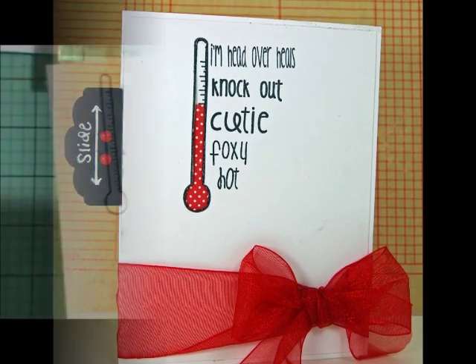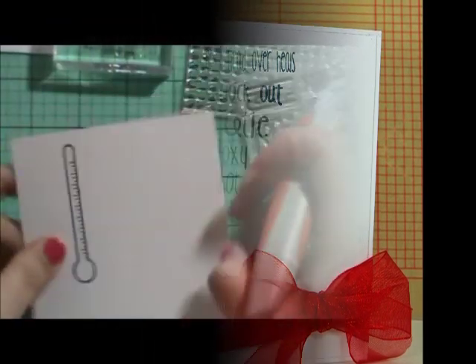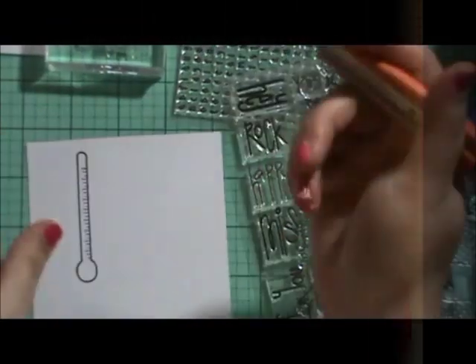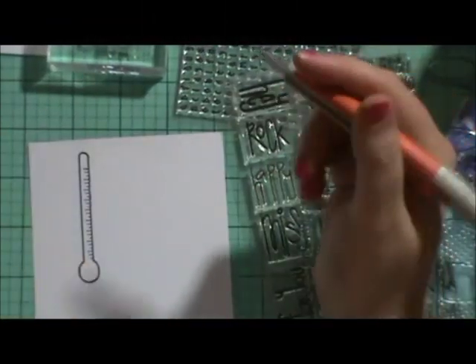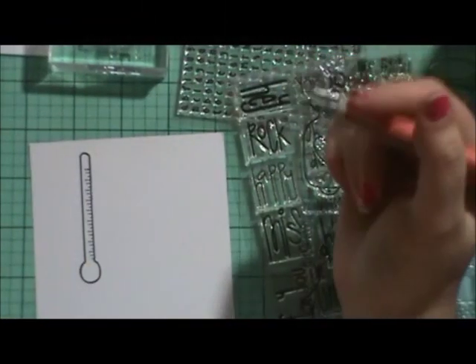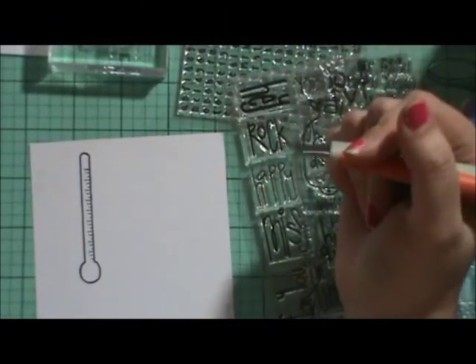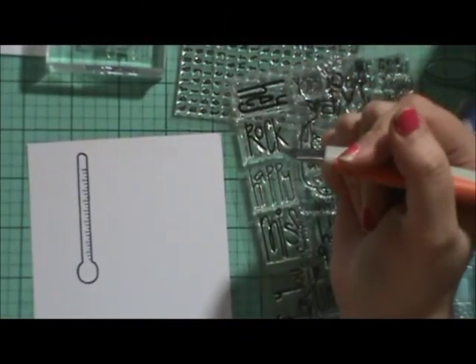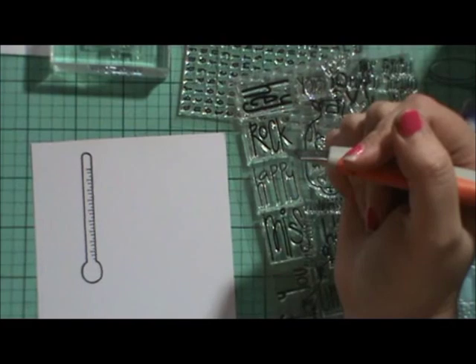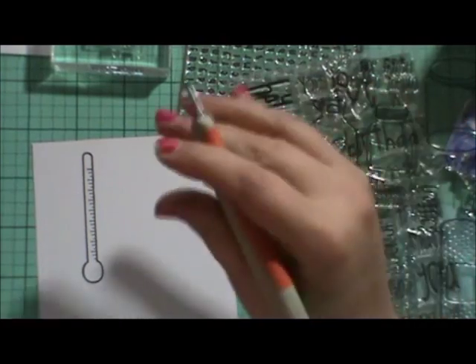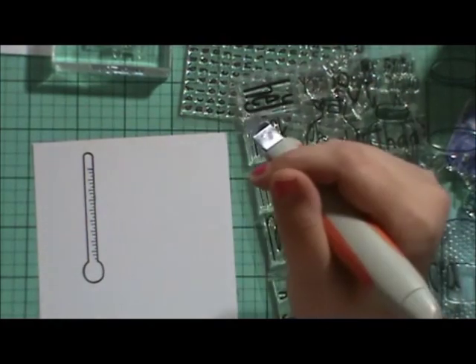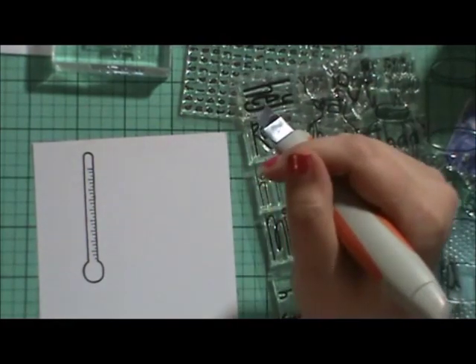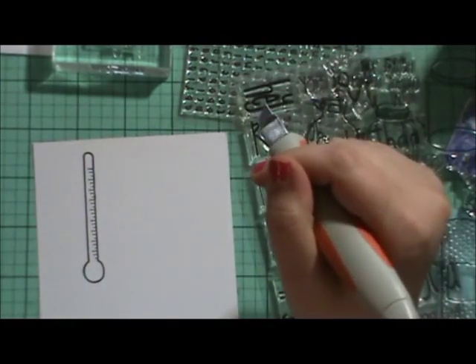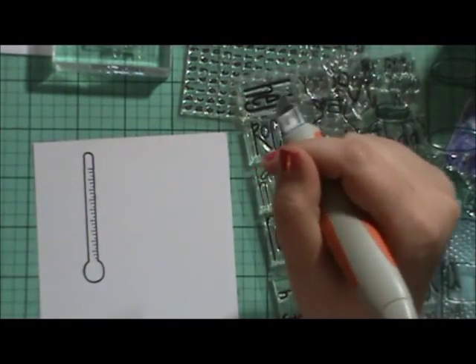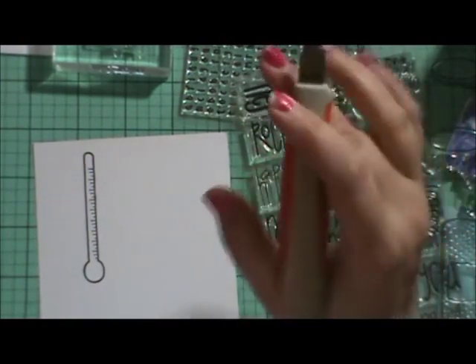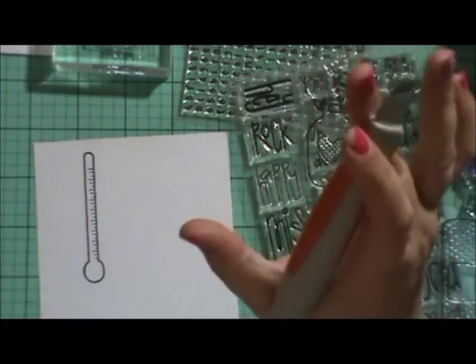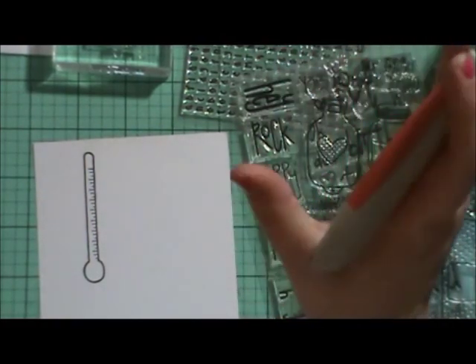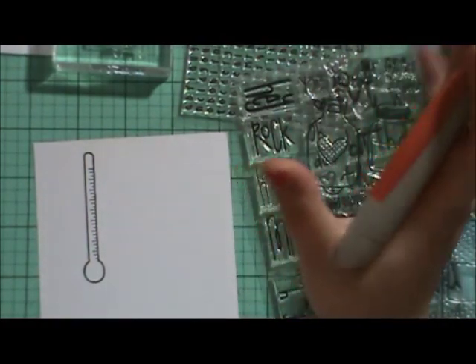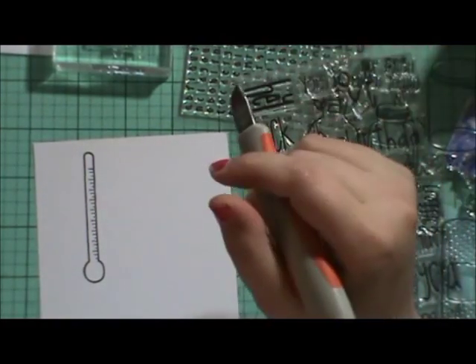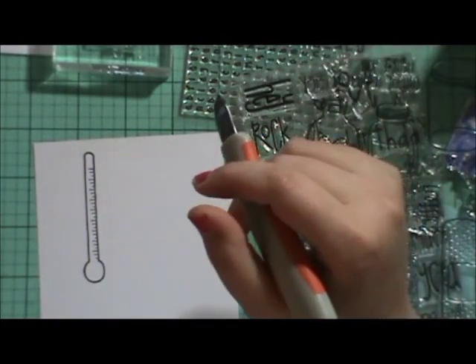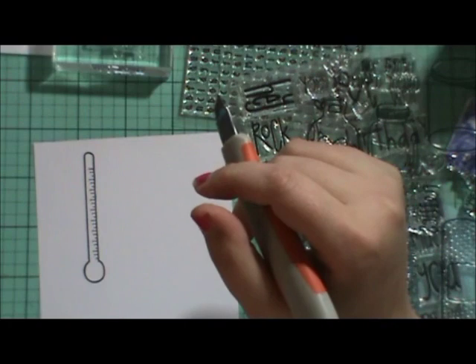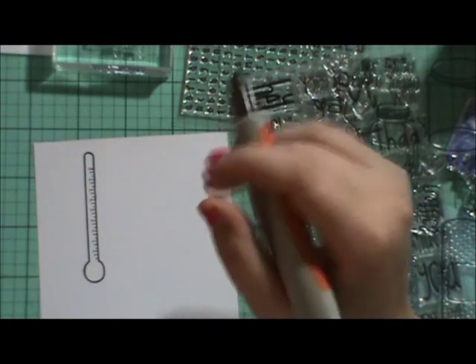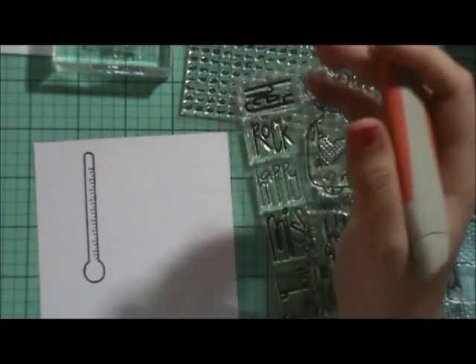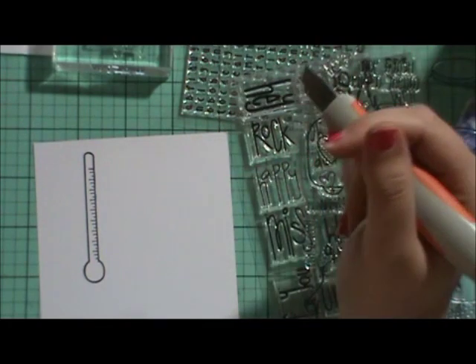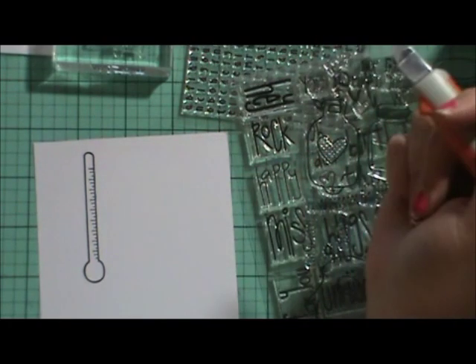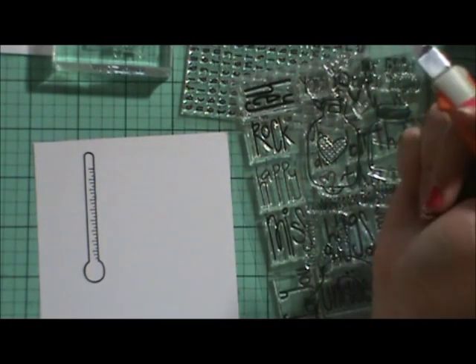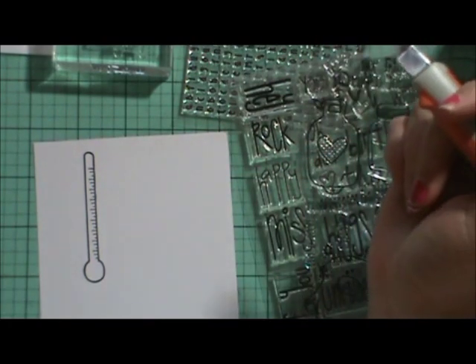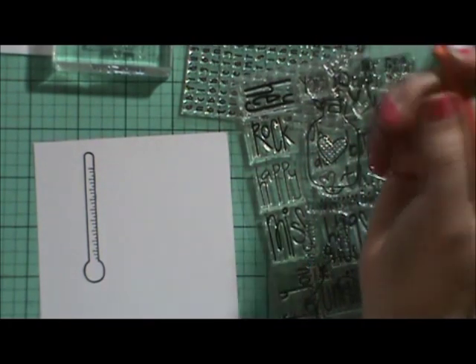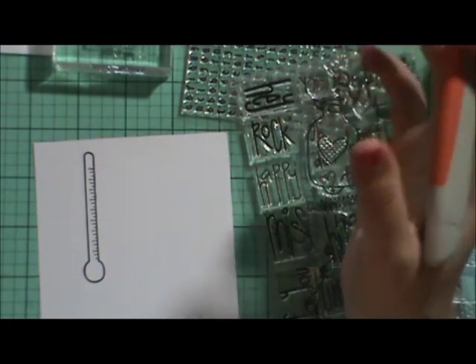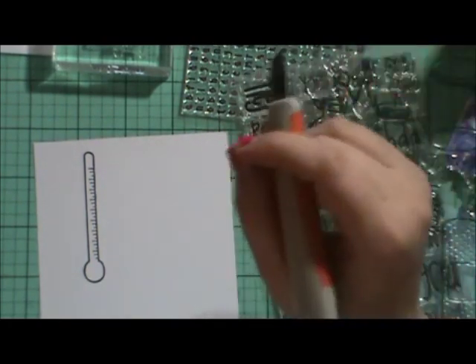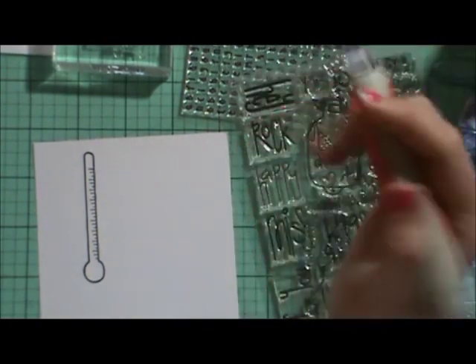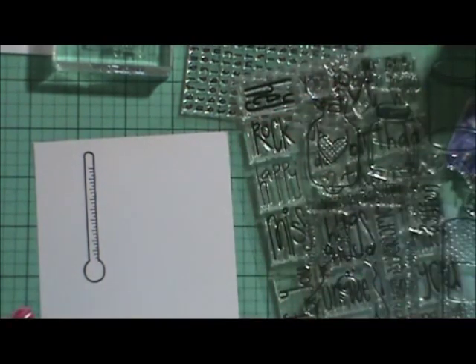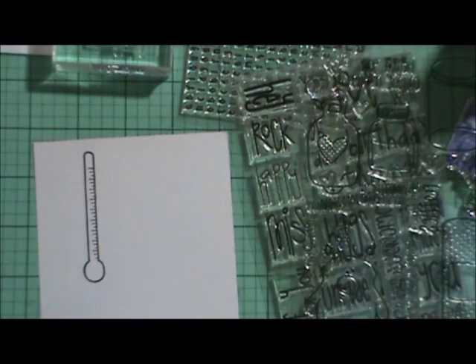Hey everyone, this is Allie with the Alleyway Stamps. Today we're going to be making a love card. It can be for Valentine's Day, it can be for an anniversary, or just to tell someone that you think they're hot. So let's get started.